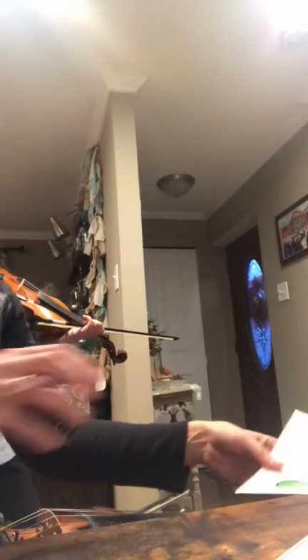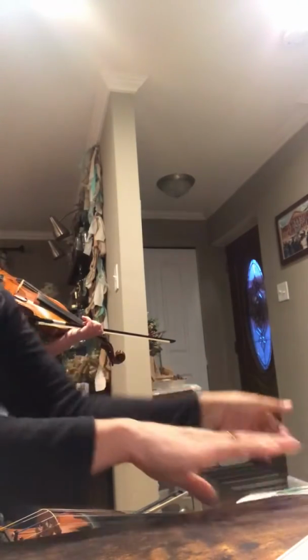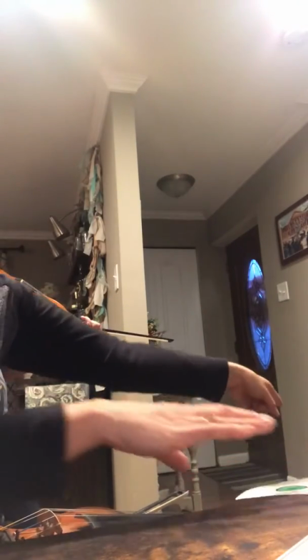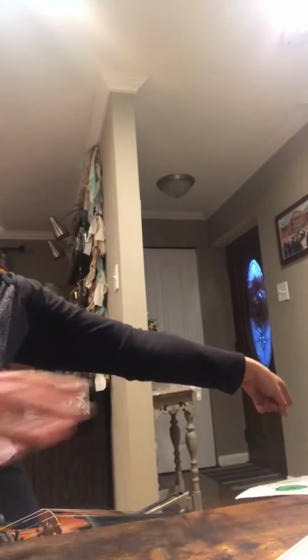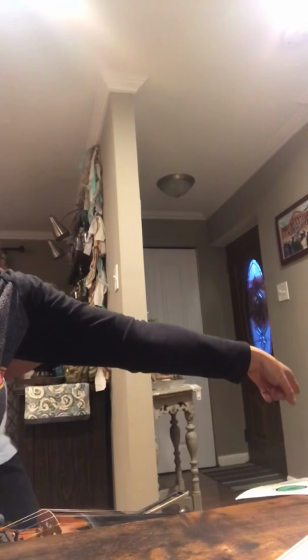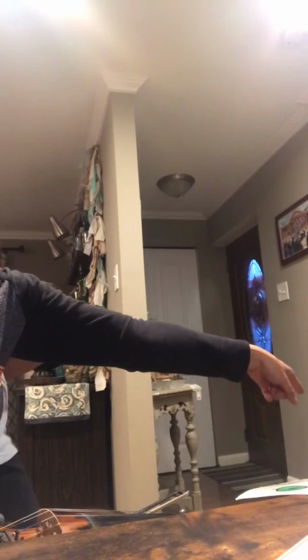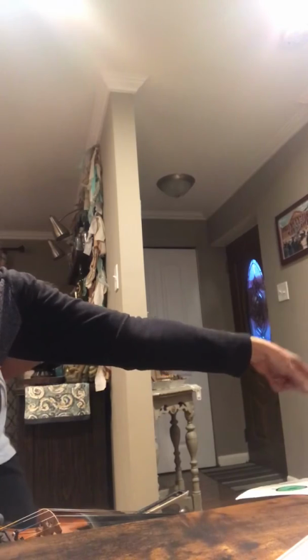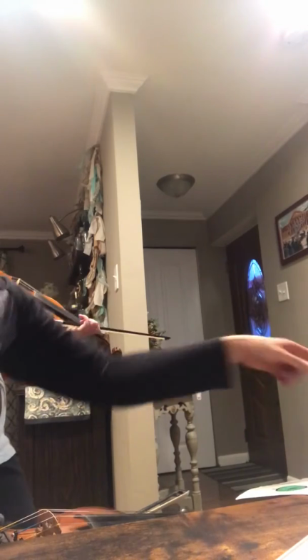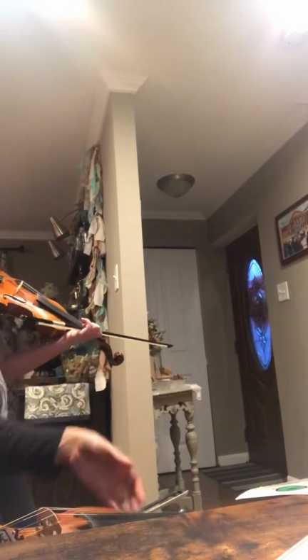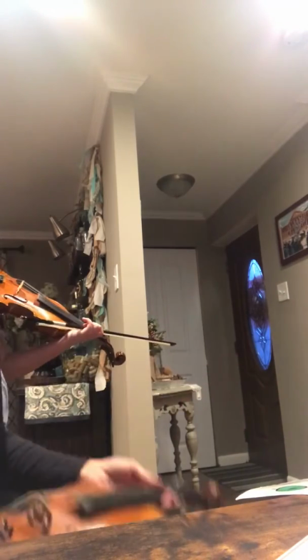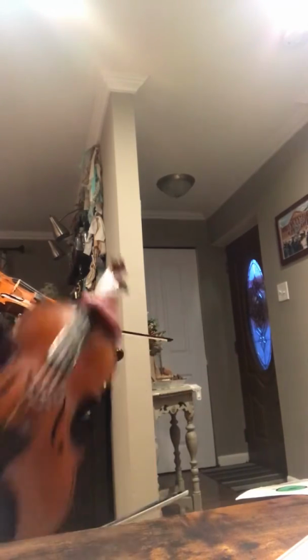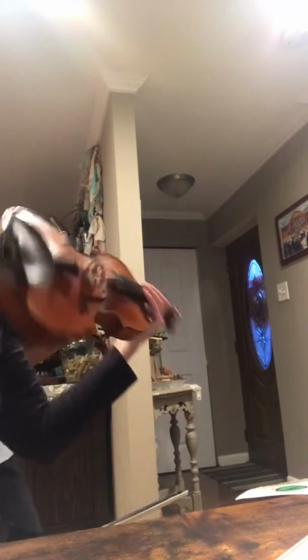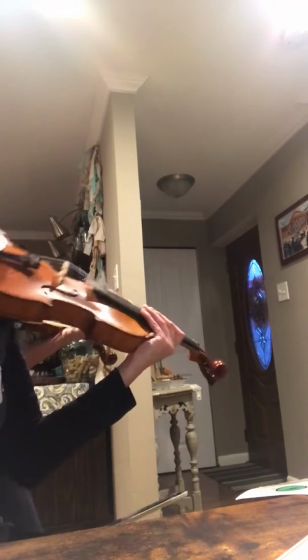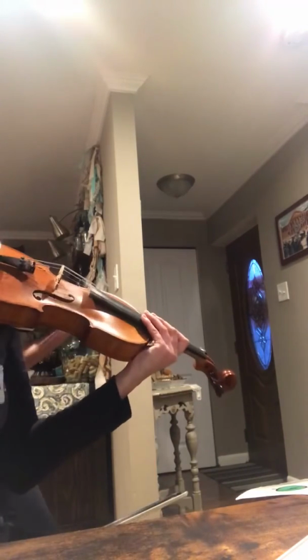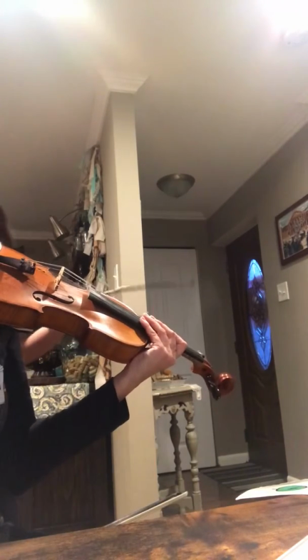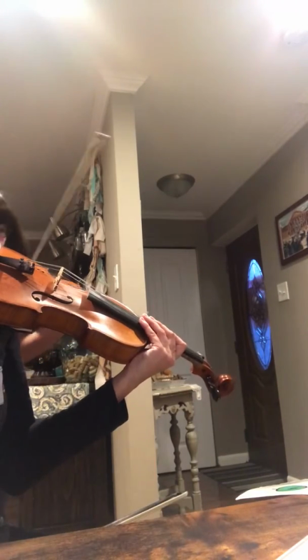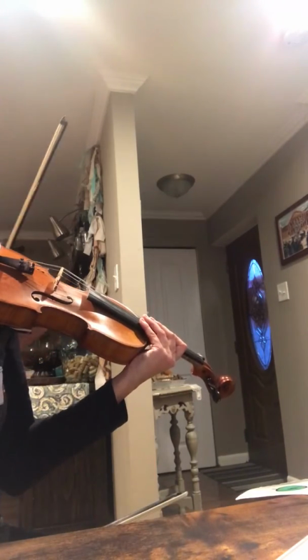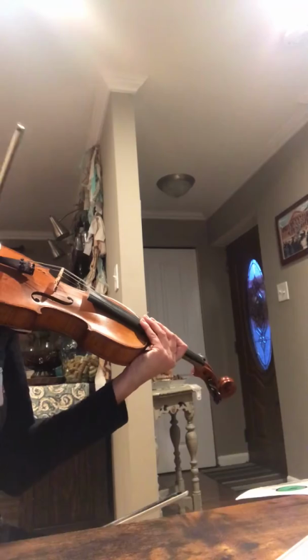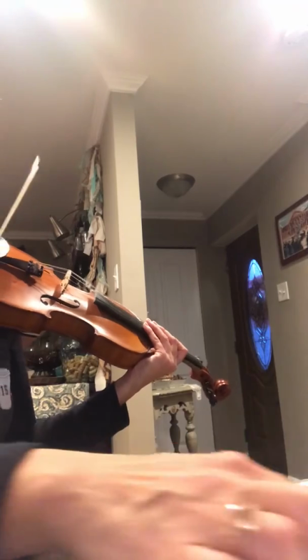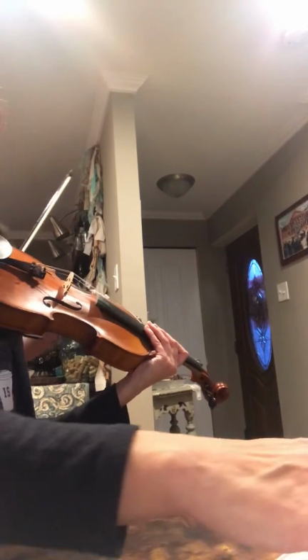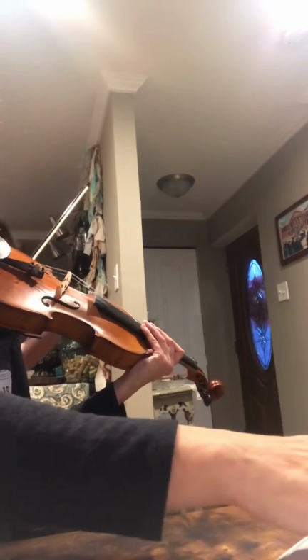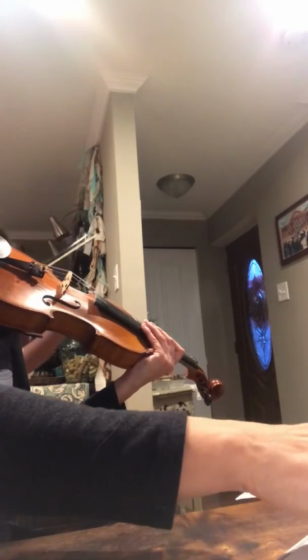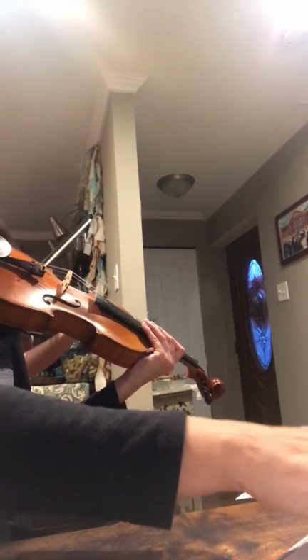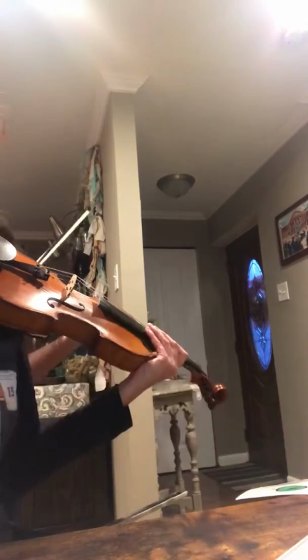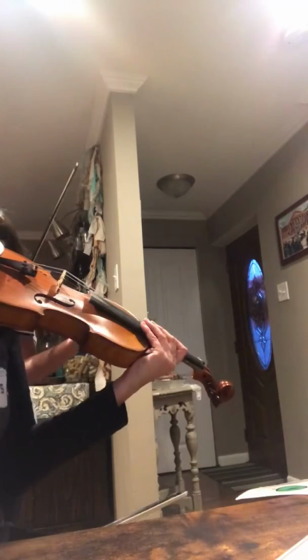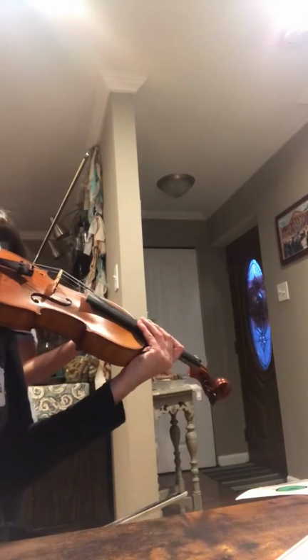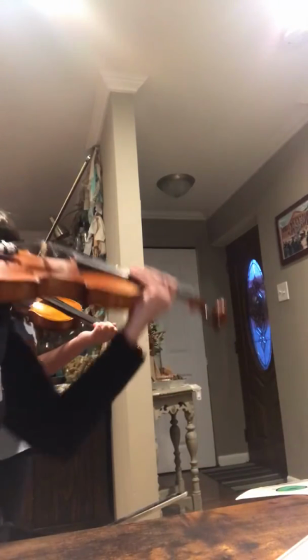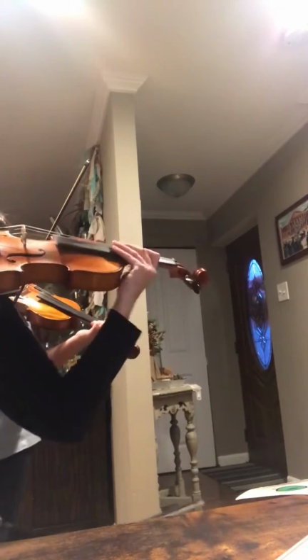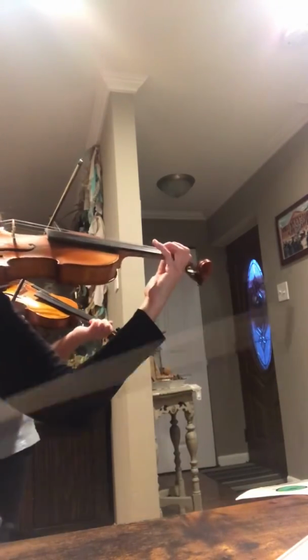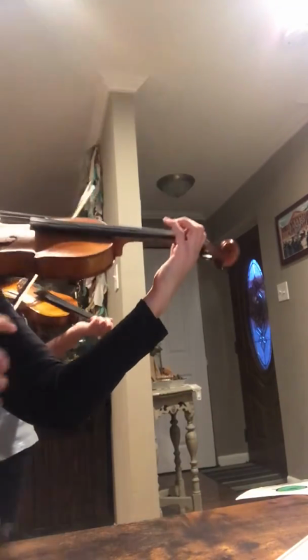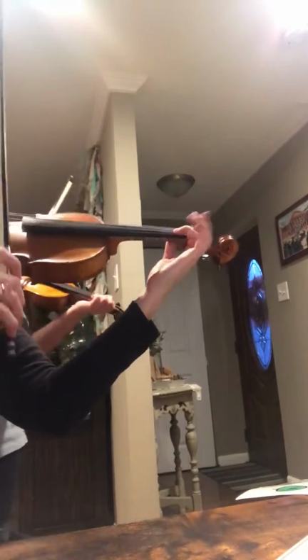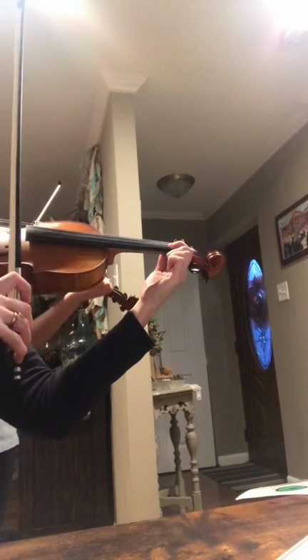Can you stand over there? Go over there — you'll be able to see it. Okay, here we go. One, two, three, four.